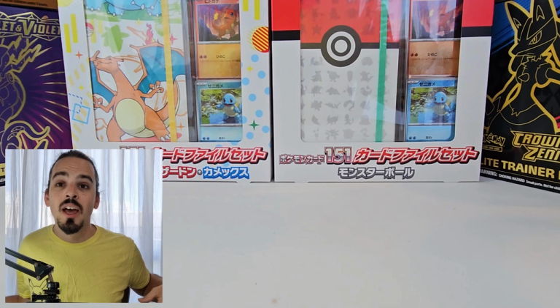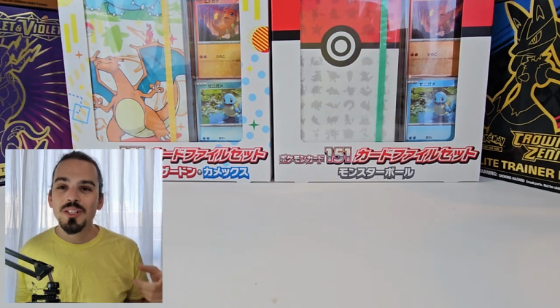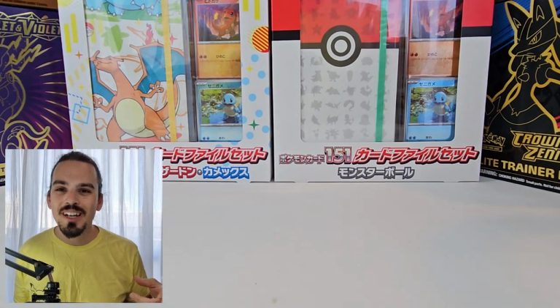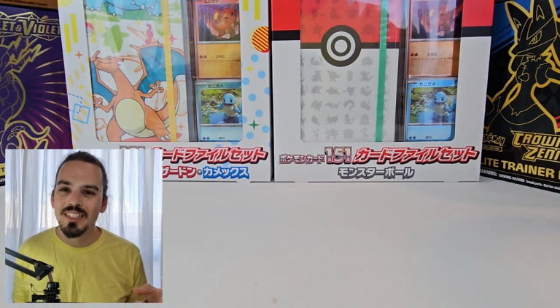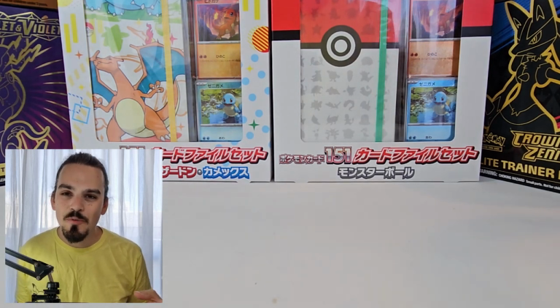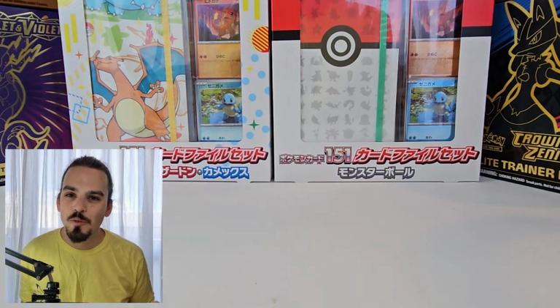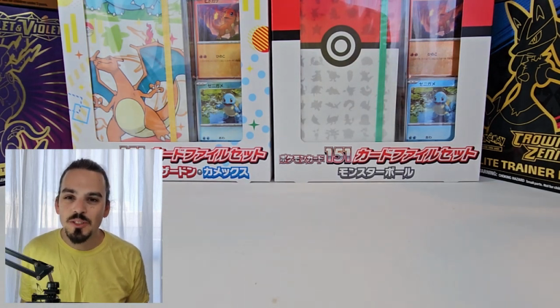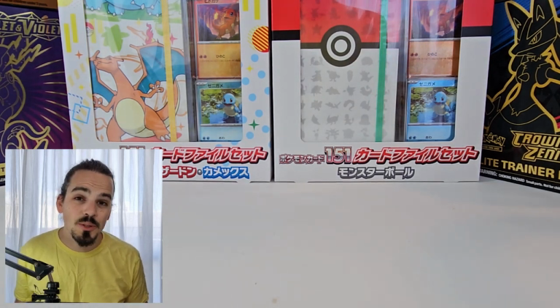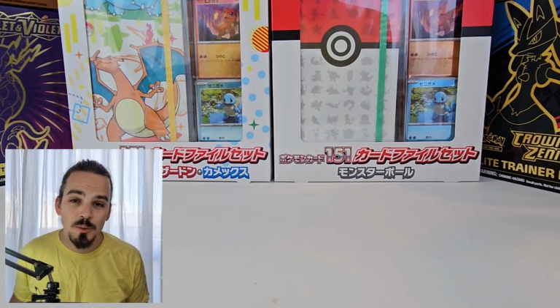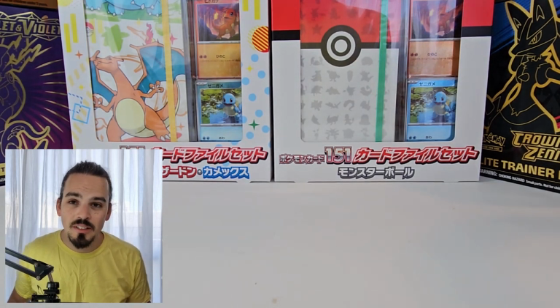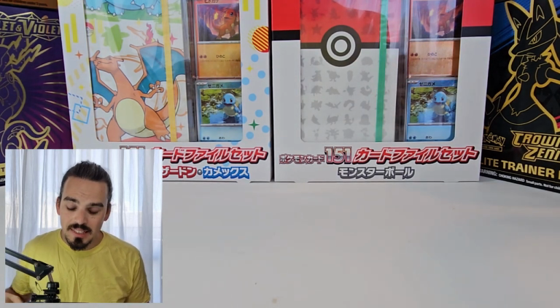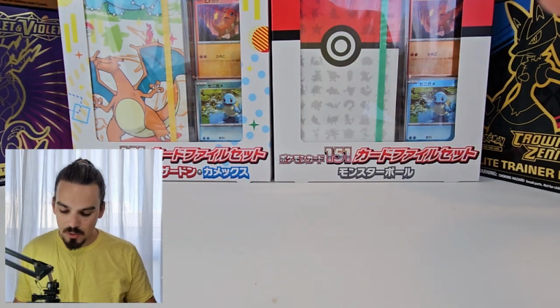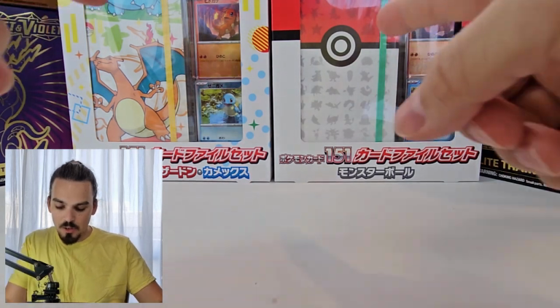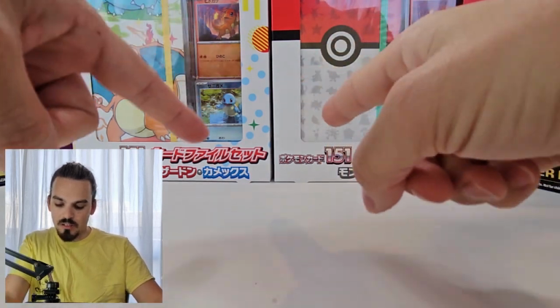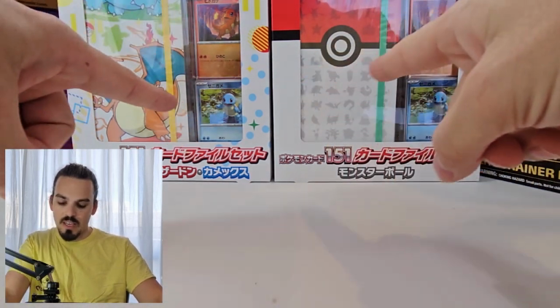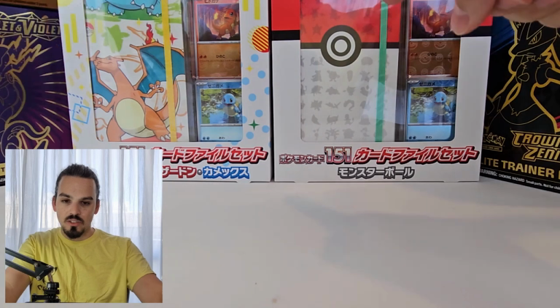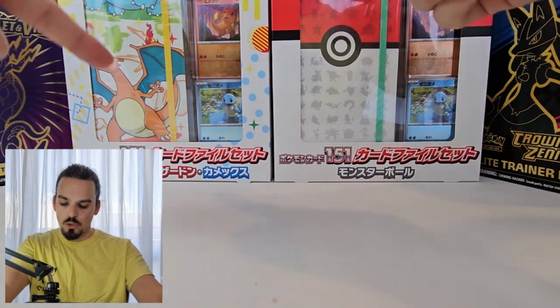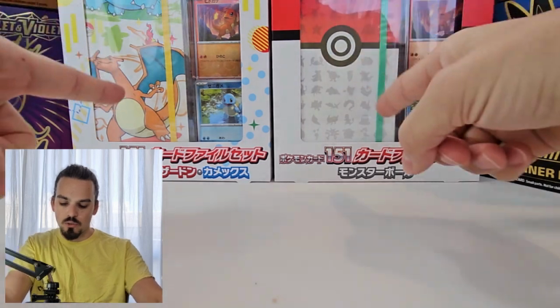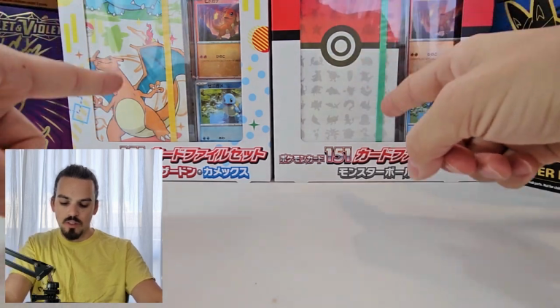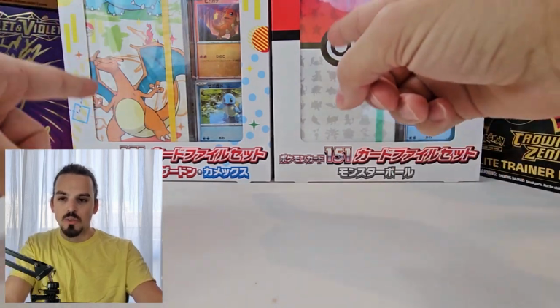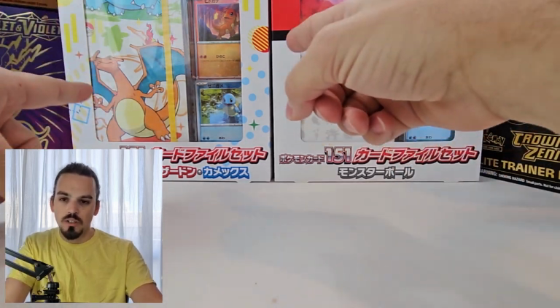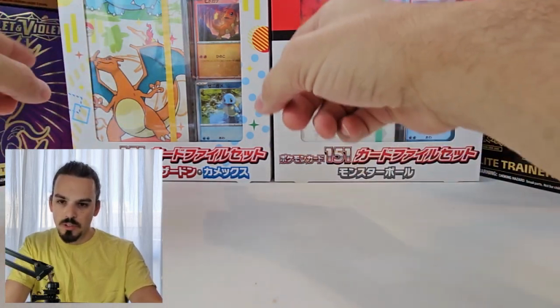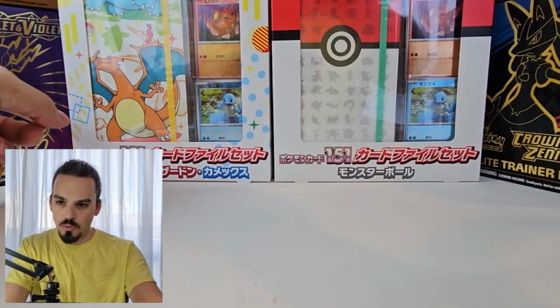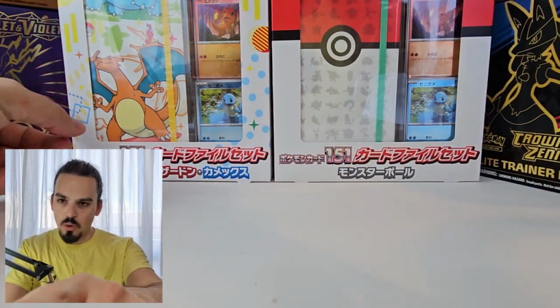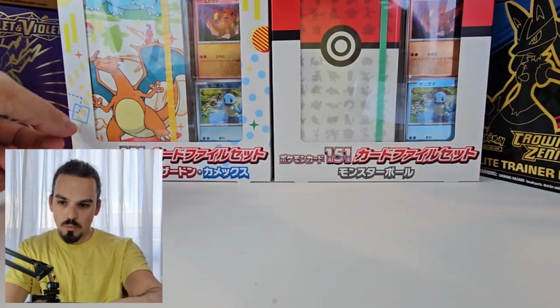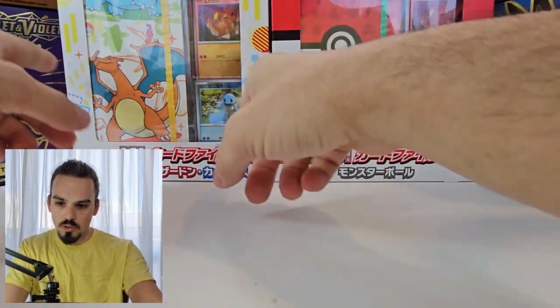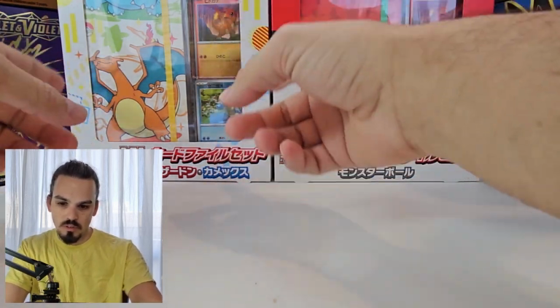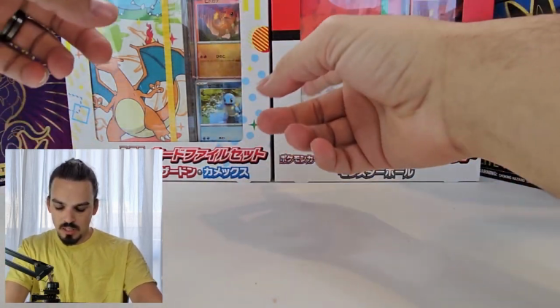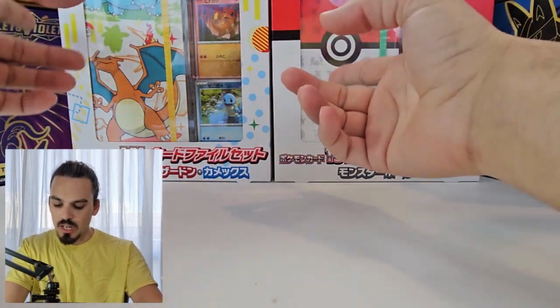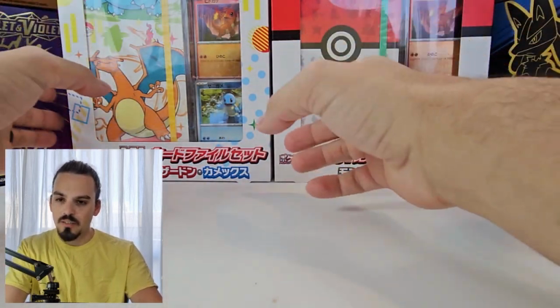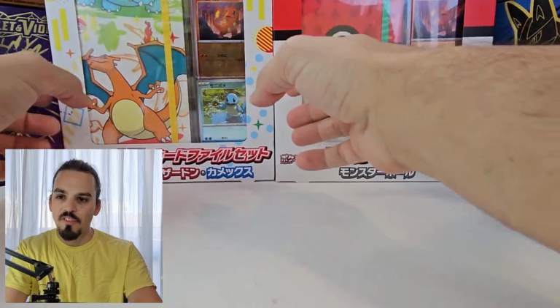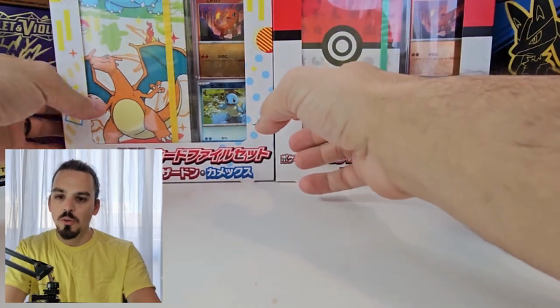What's up guys, I'm FrostfallPhoenix, also known as Ben. Today we're going to be opening these two things — we're not 100% sure what they're called — Pokemon Starter Files.